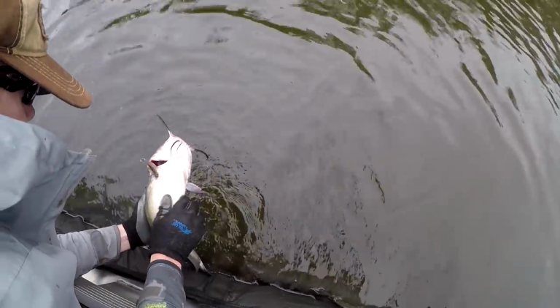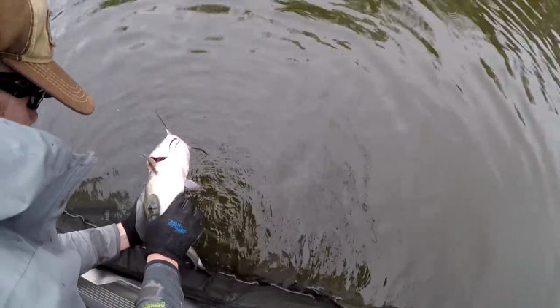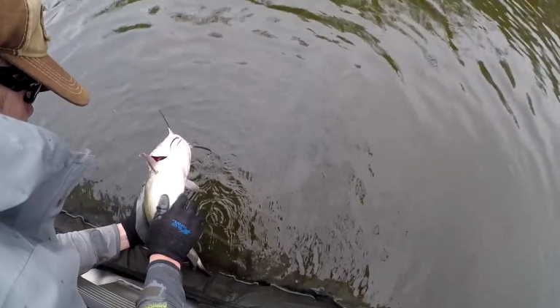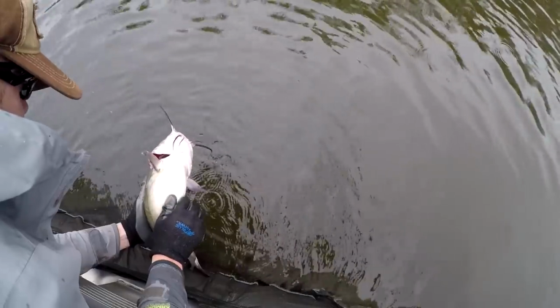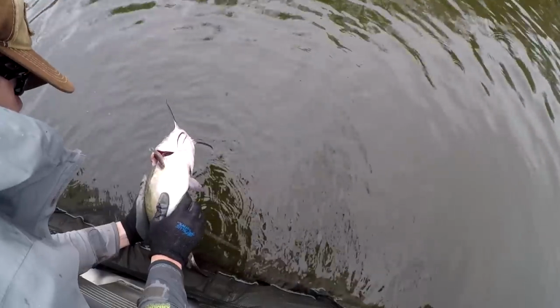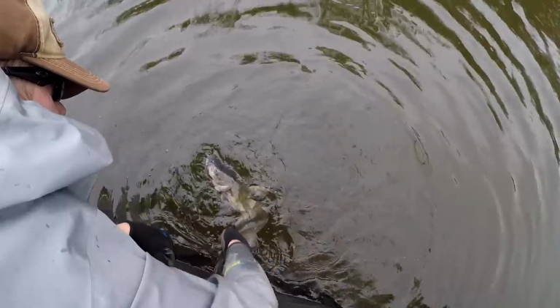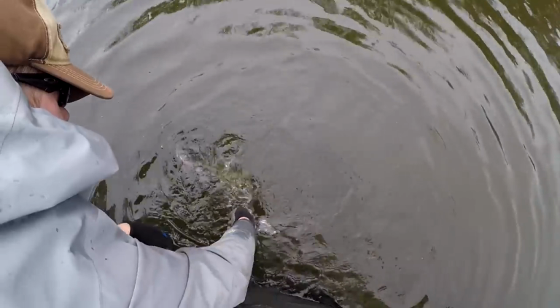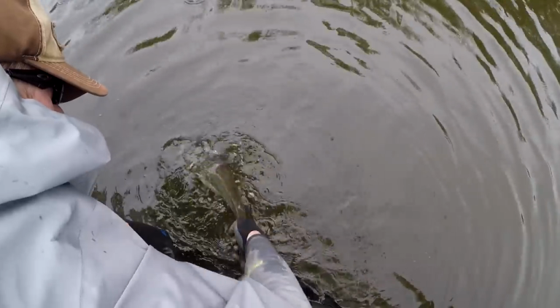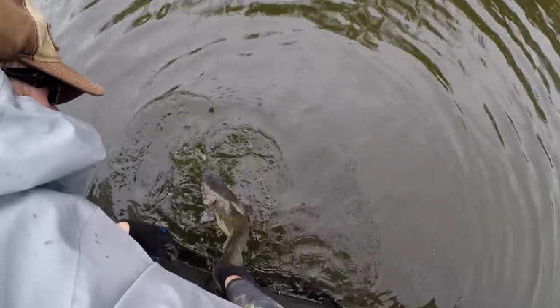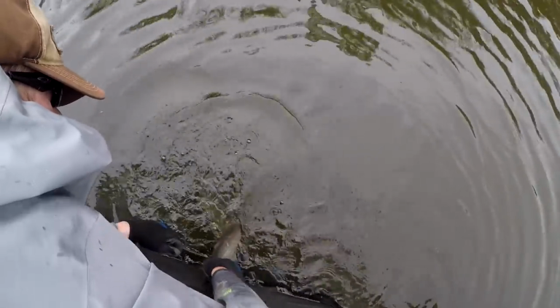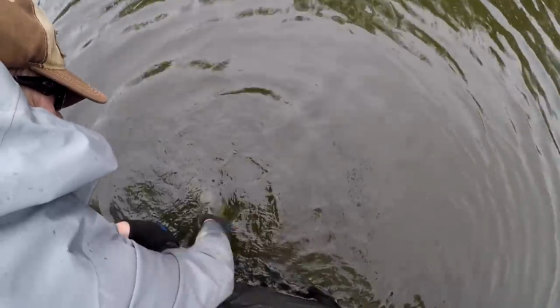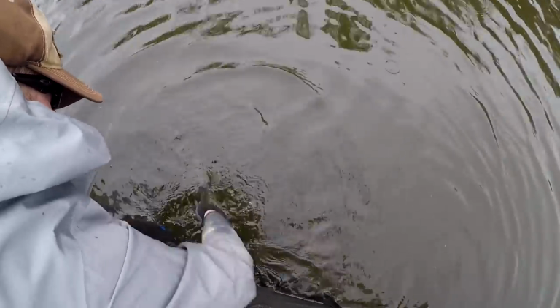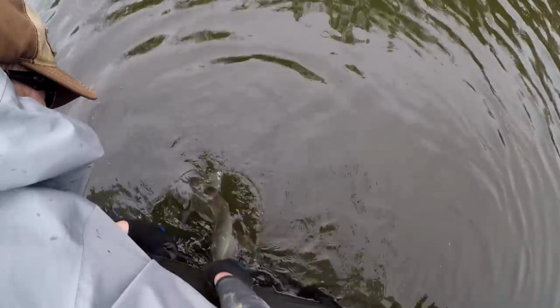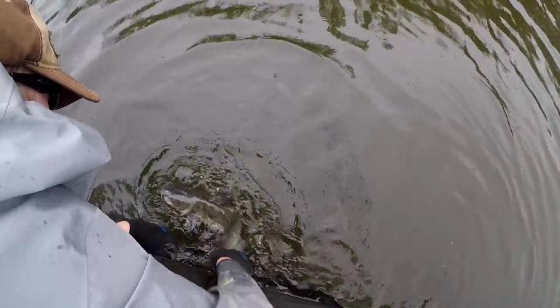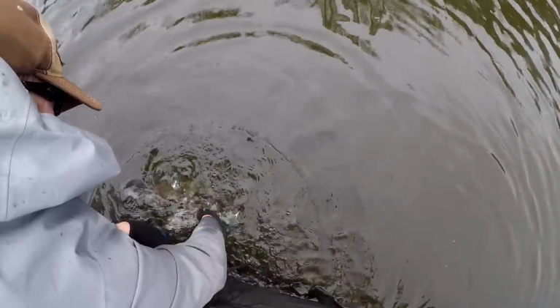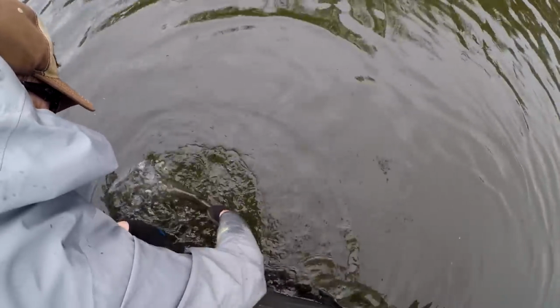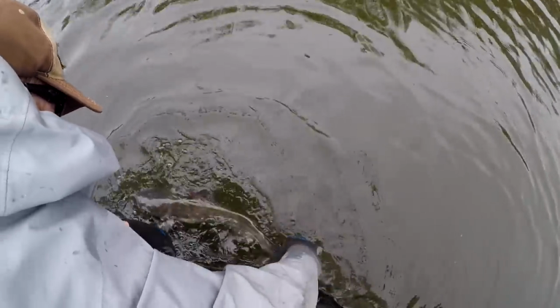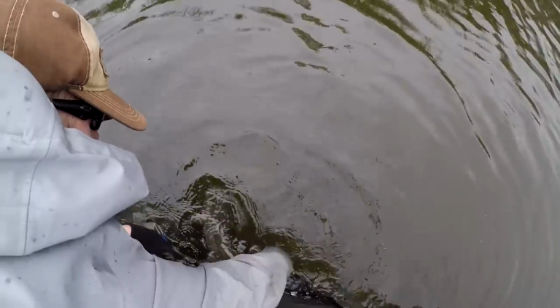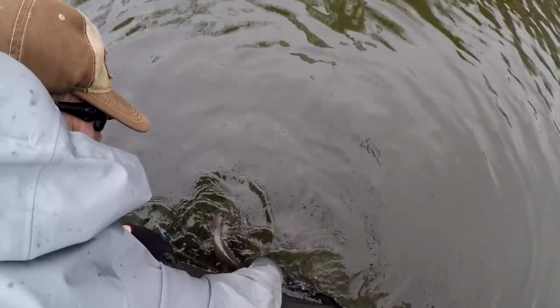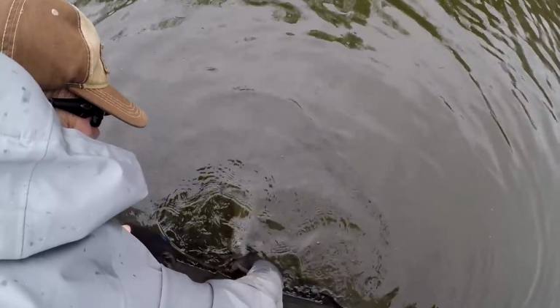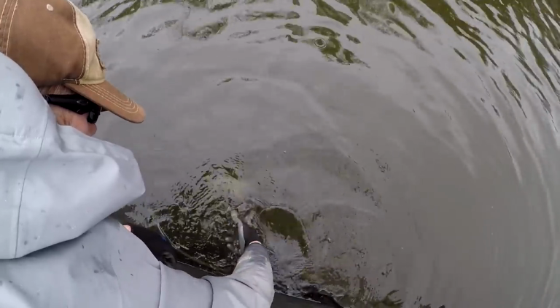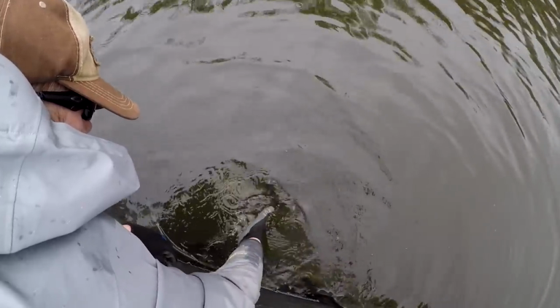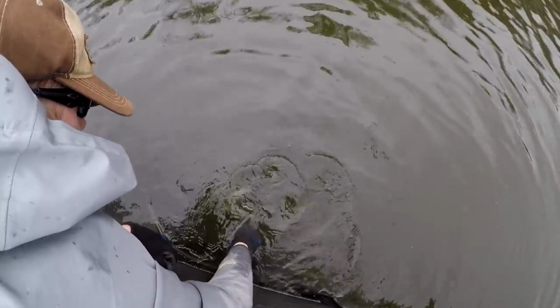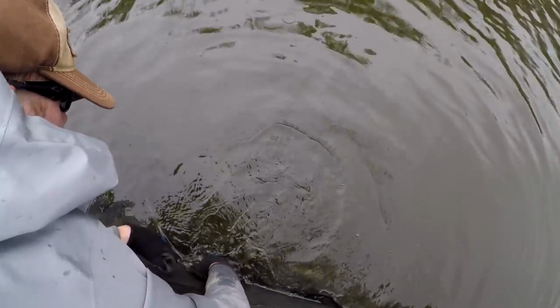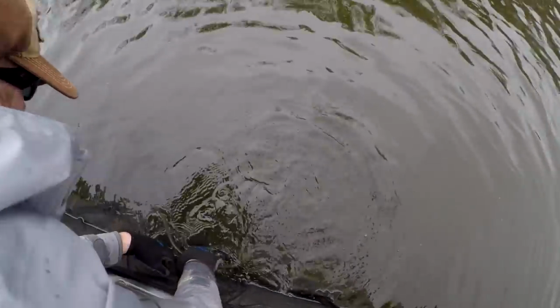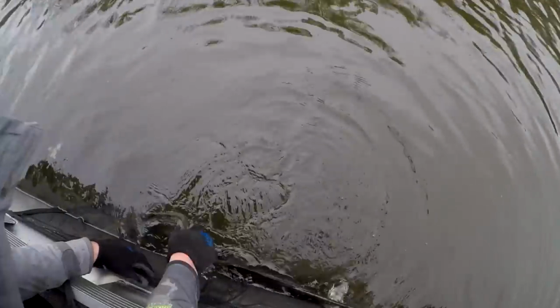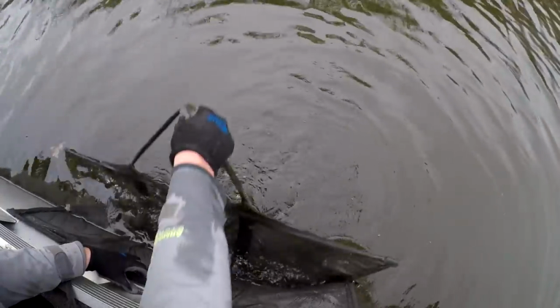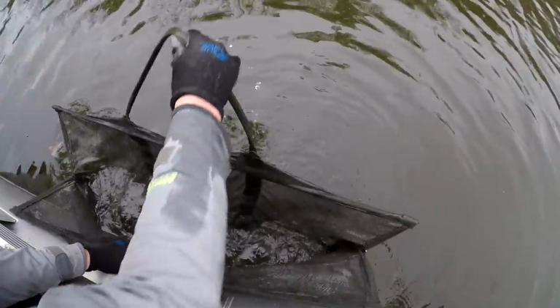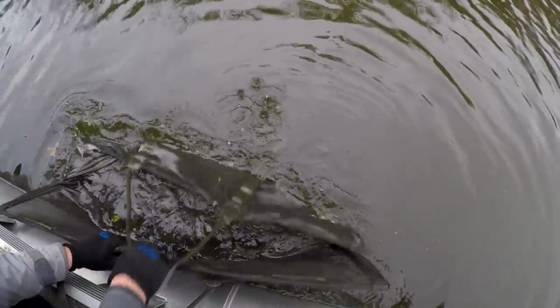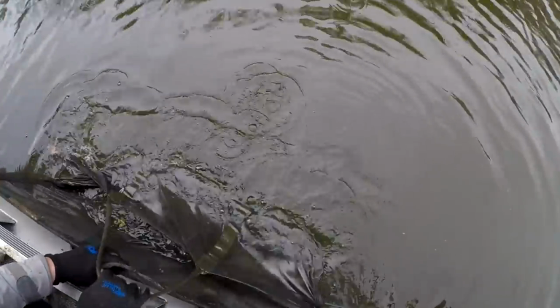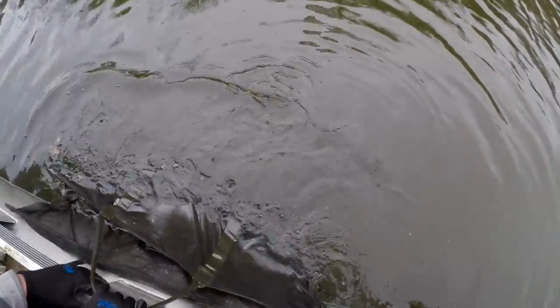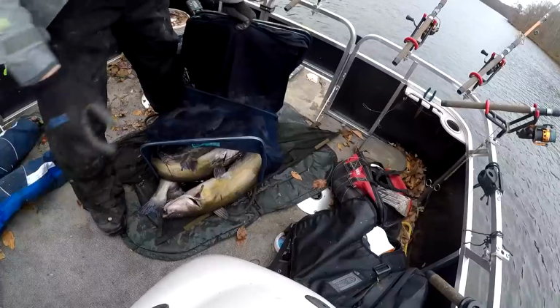If you've exhausted the catfish by fighting it, swishing it gently back and forth in the water can get more water across its gills and more oxygen in its blood and help it pep up.